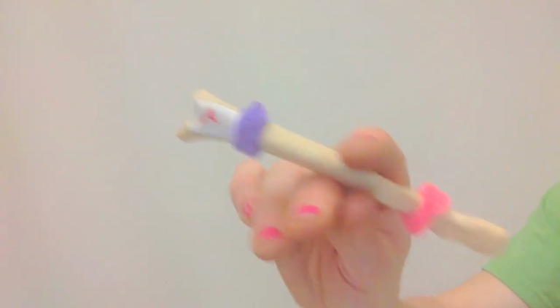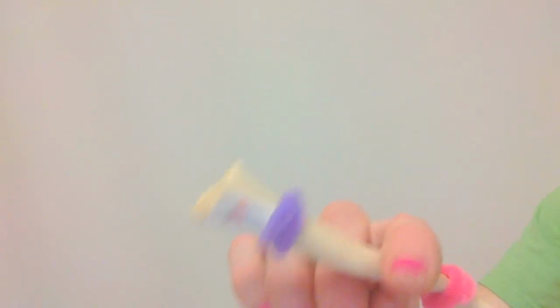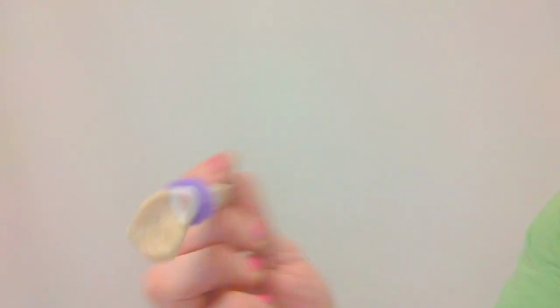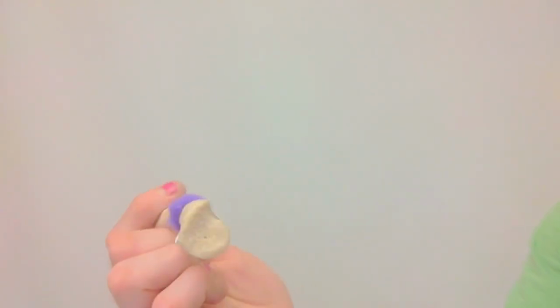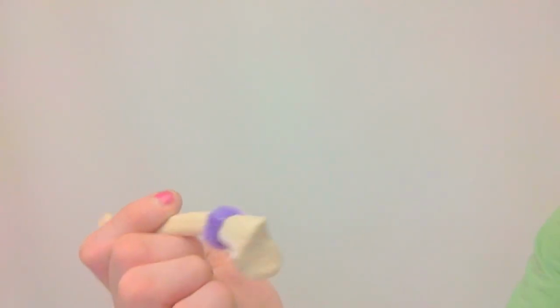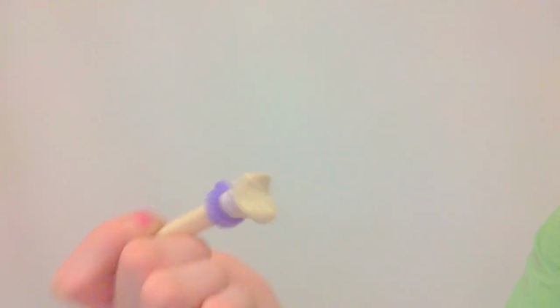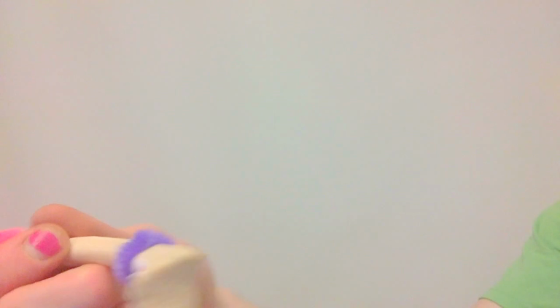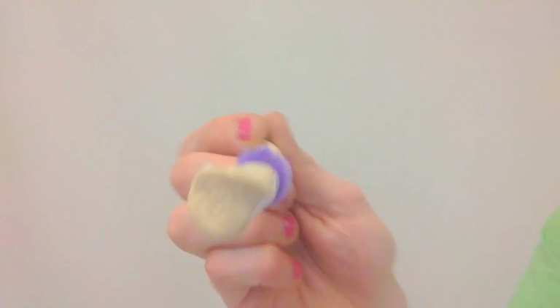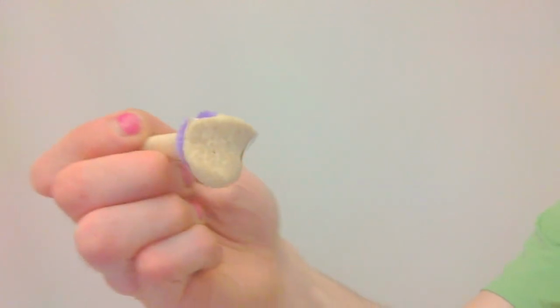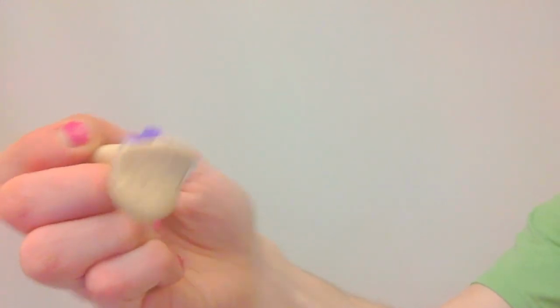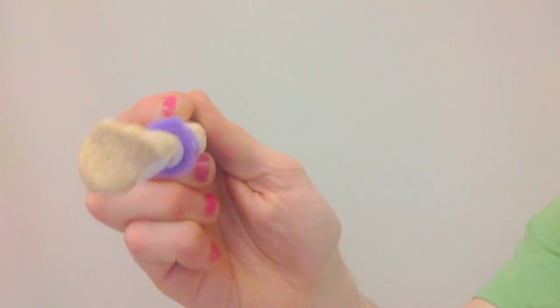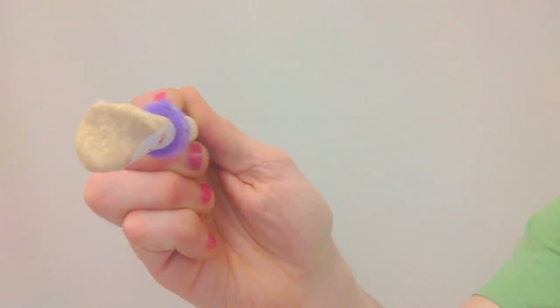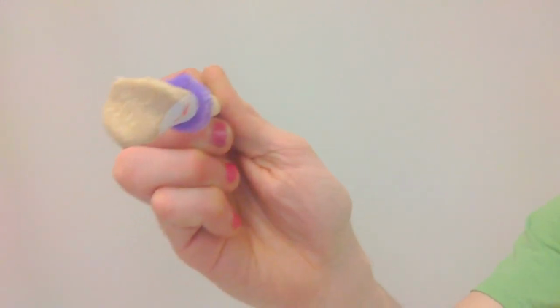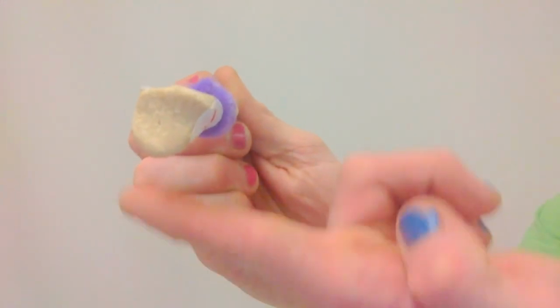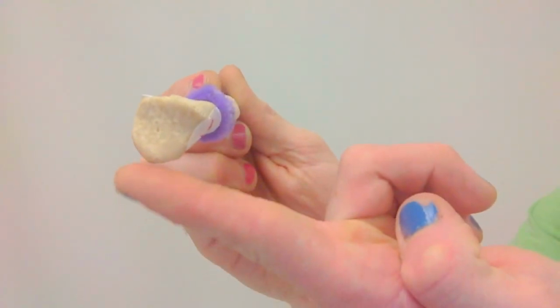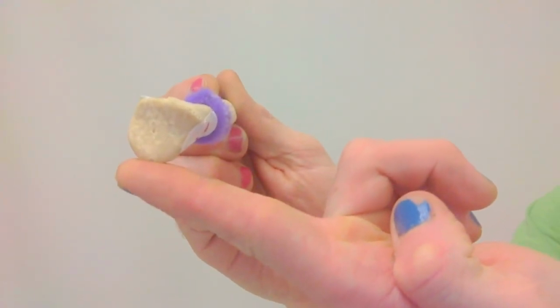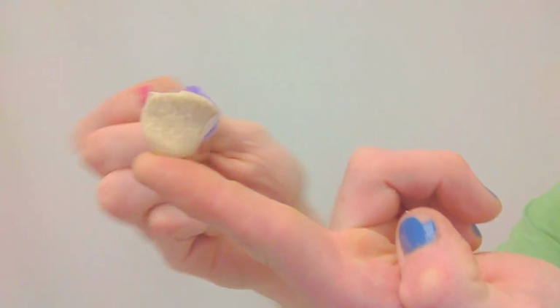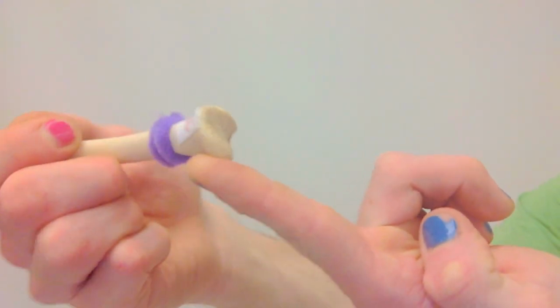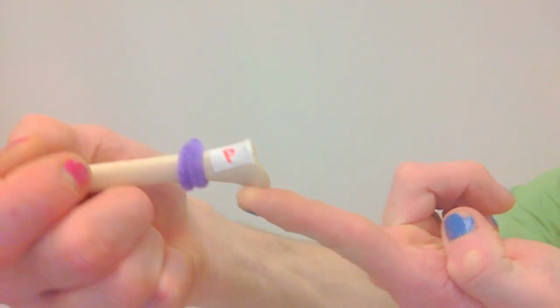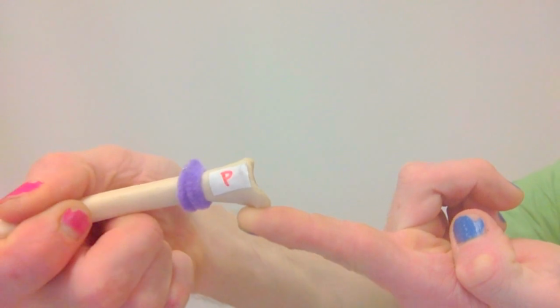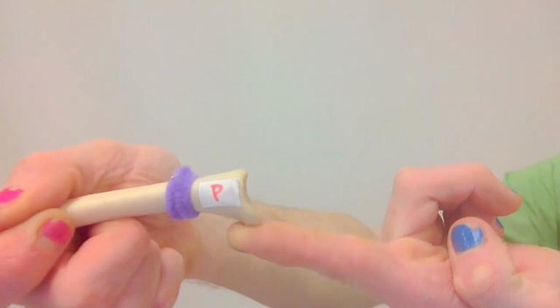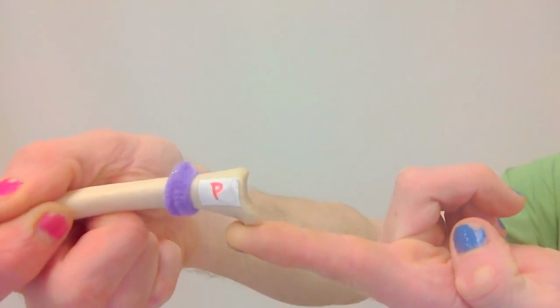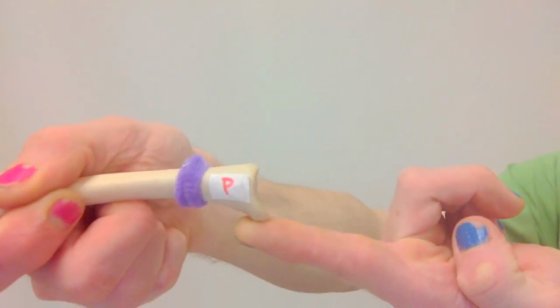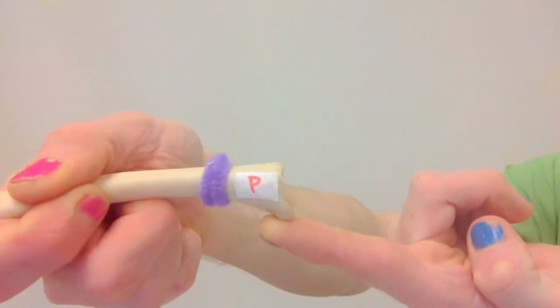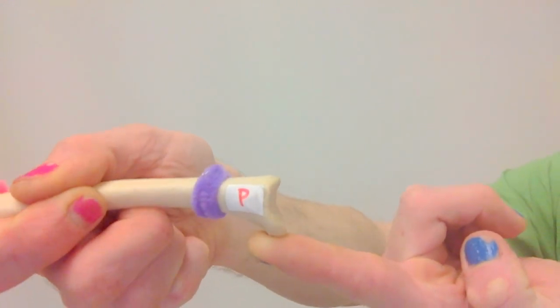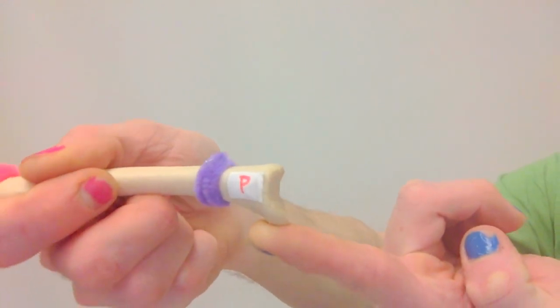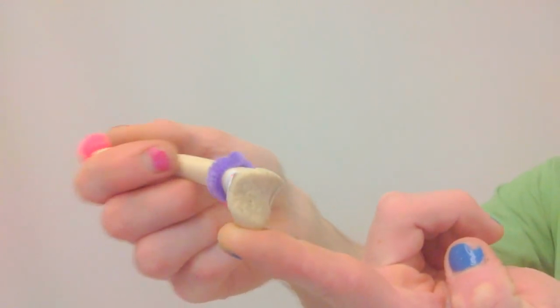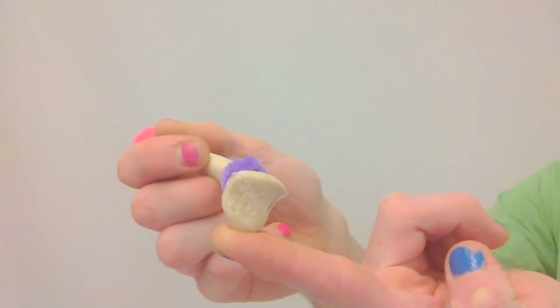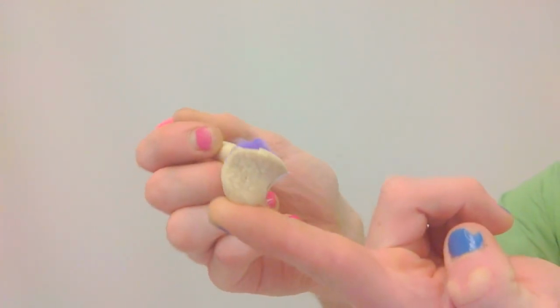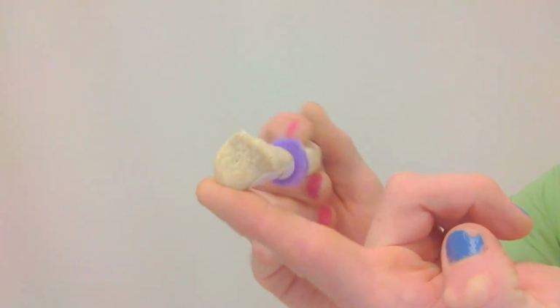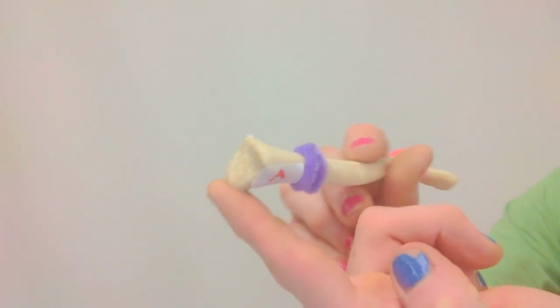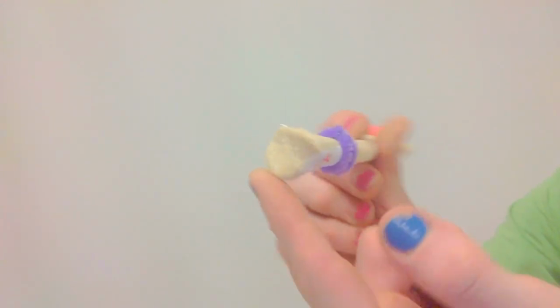The sternal end has a projection that is inferior — so it's on the bottom — and posteriorly located. This can be used to side a clavicle.